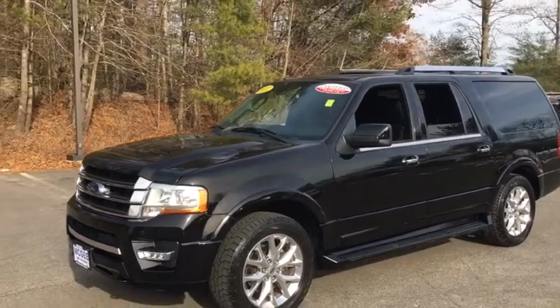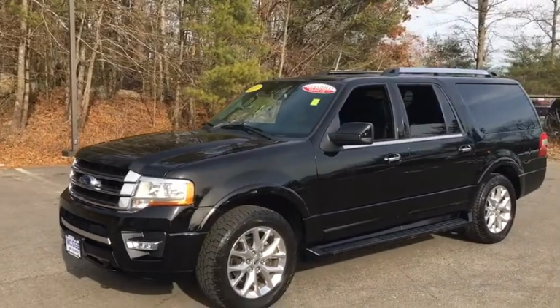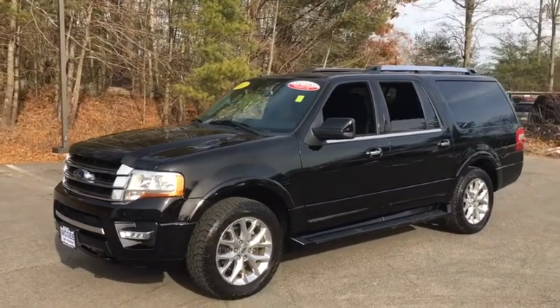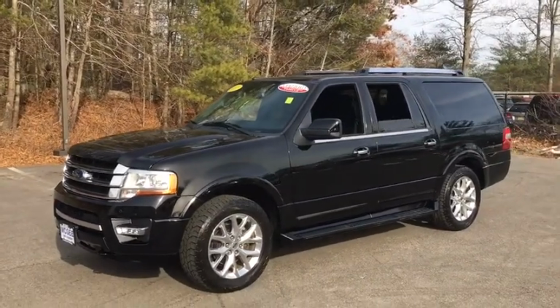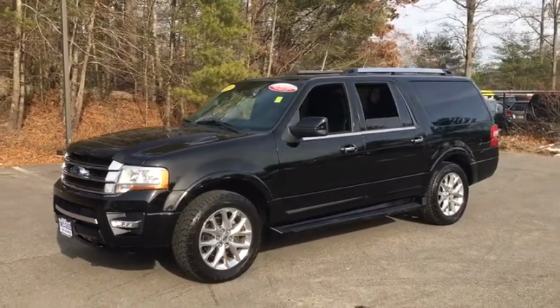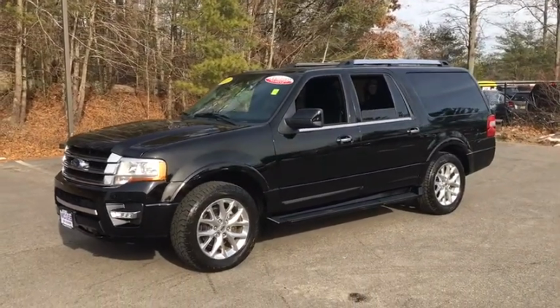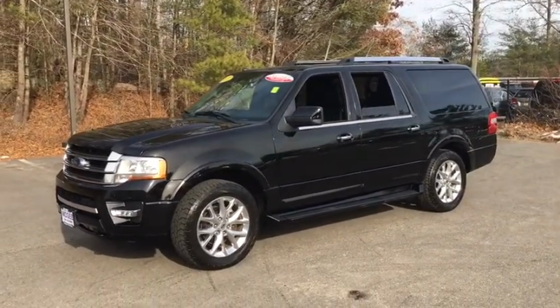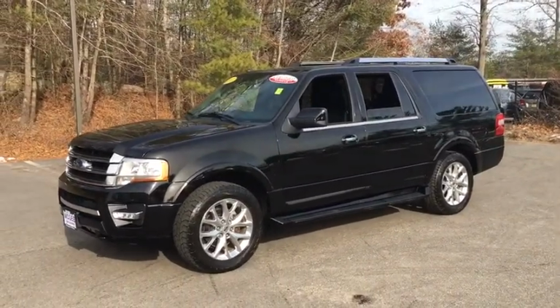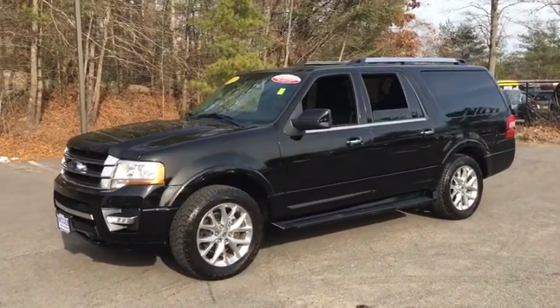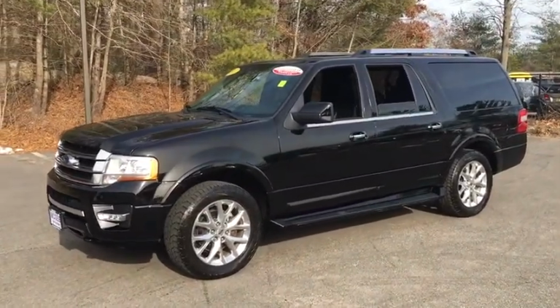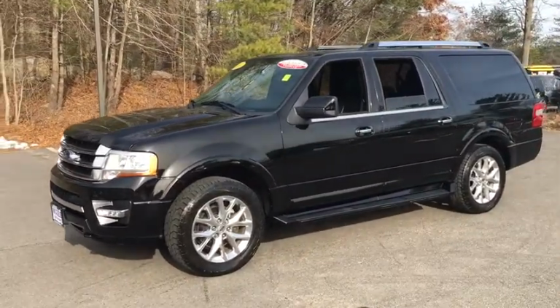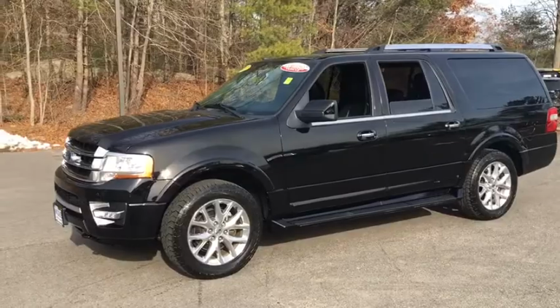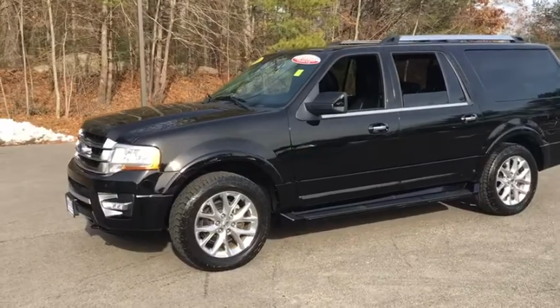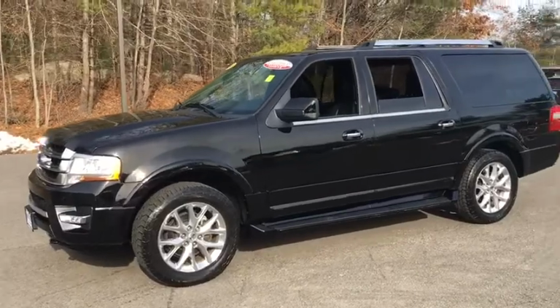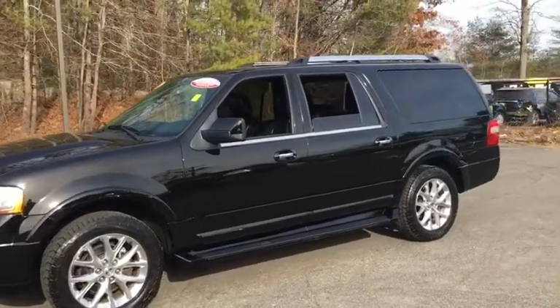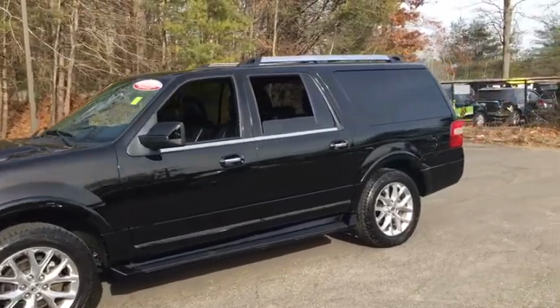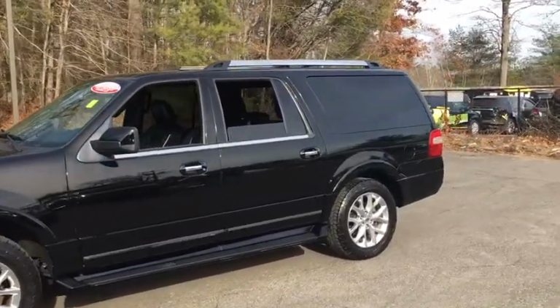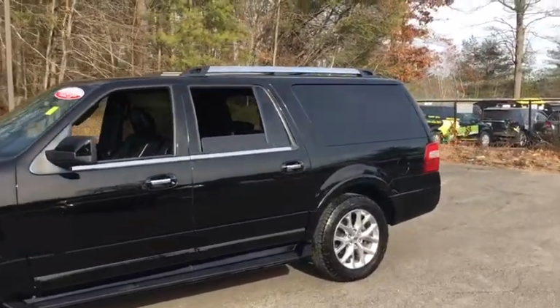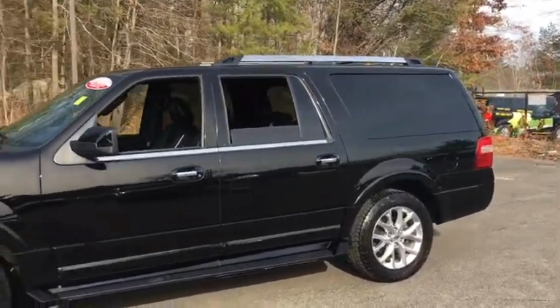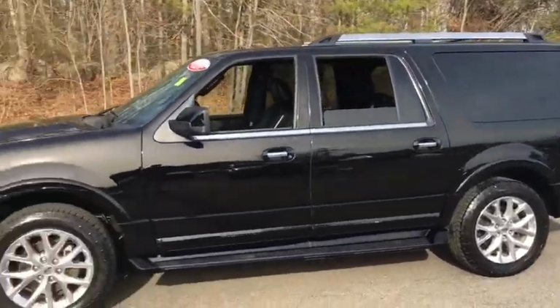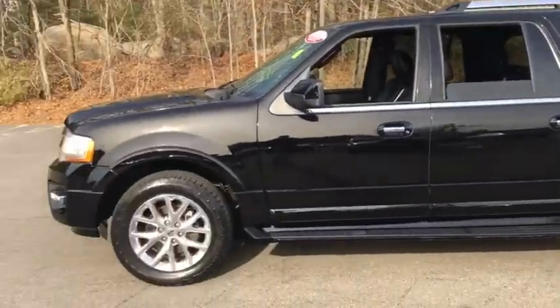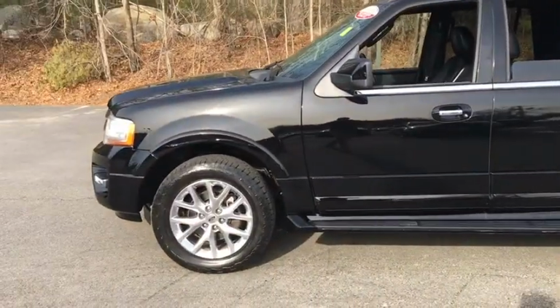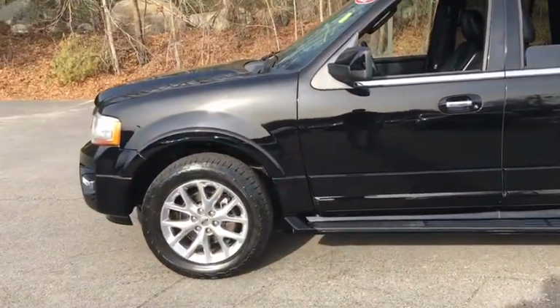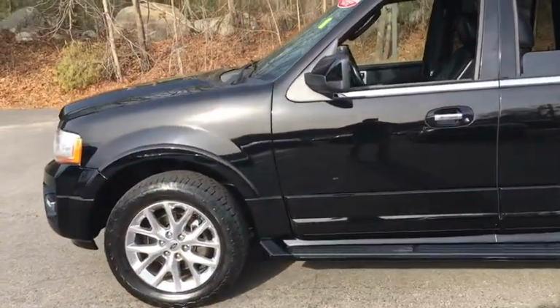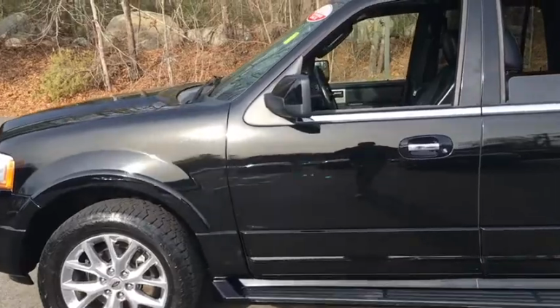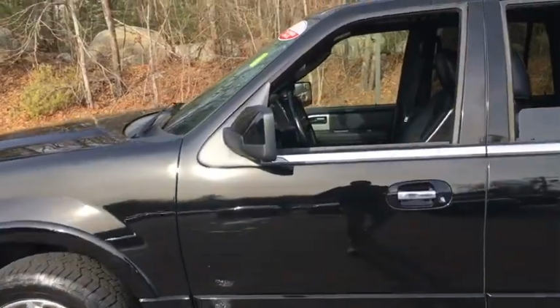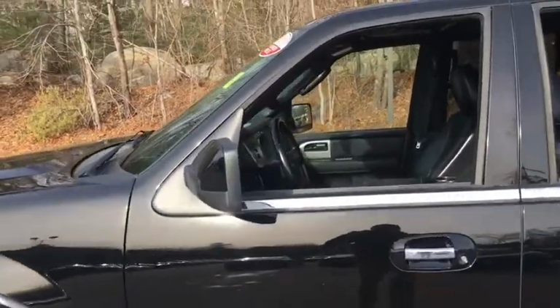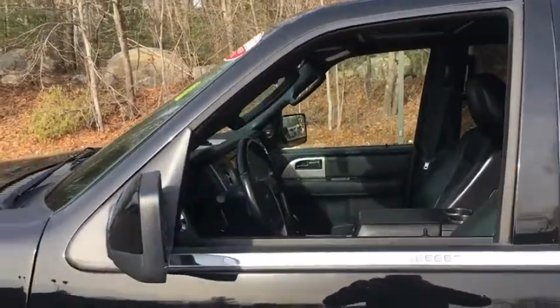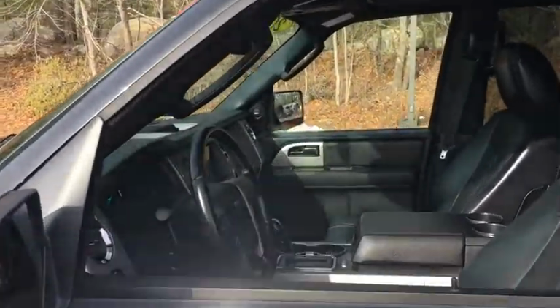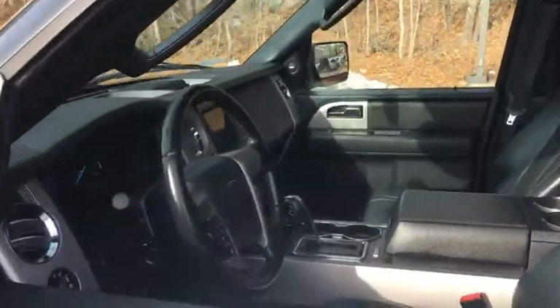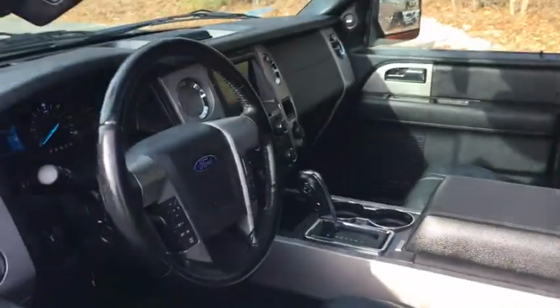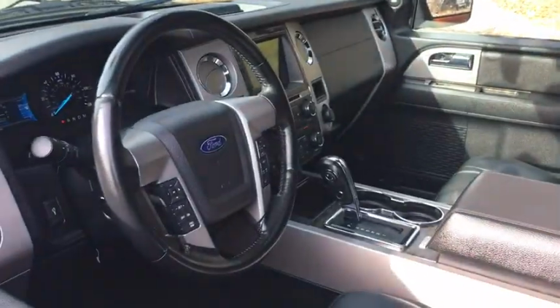The Expedition EL is the elongated version of the standard Expedition and offers generous cabin space, aggressive looks, and outstanding towing capabilities. This vehicle has less than 45,000 miles.